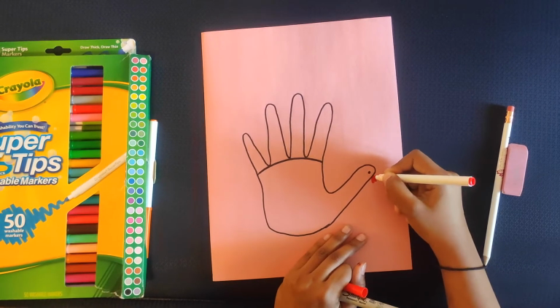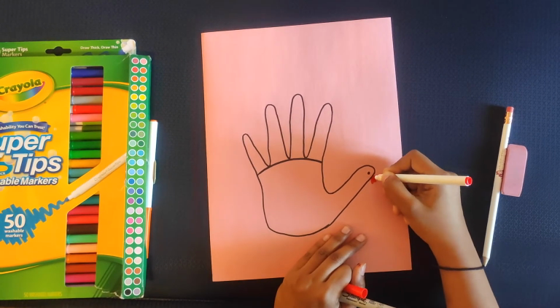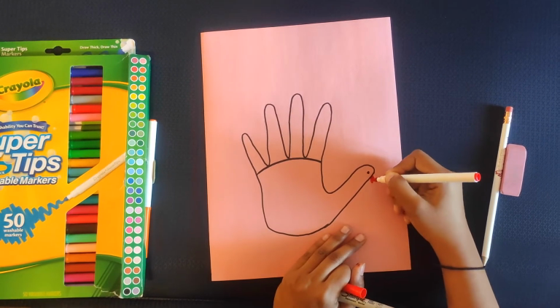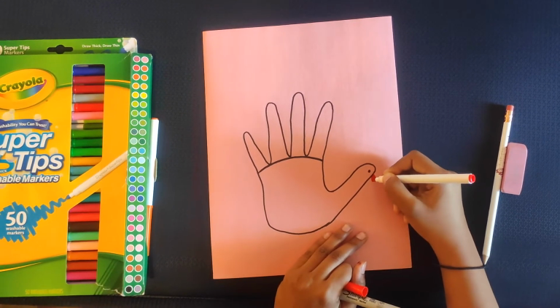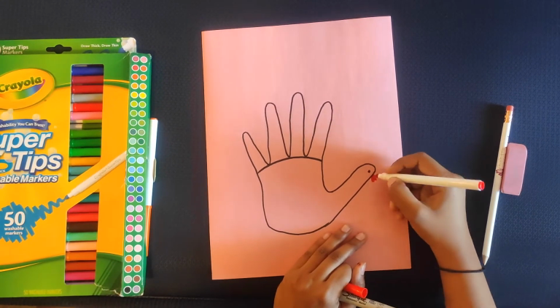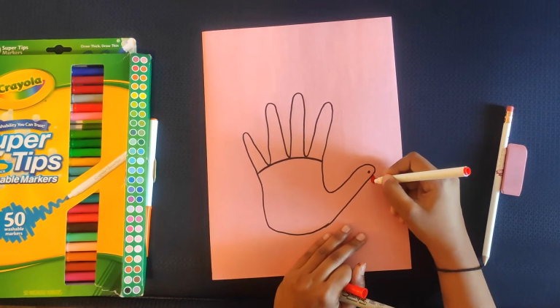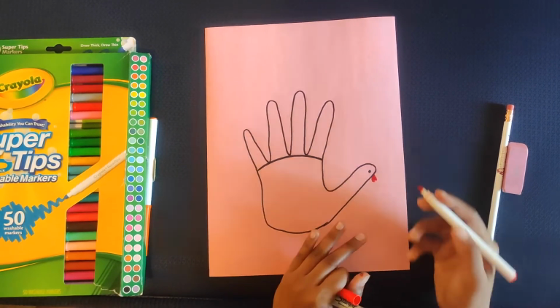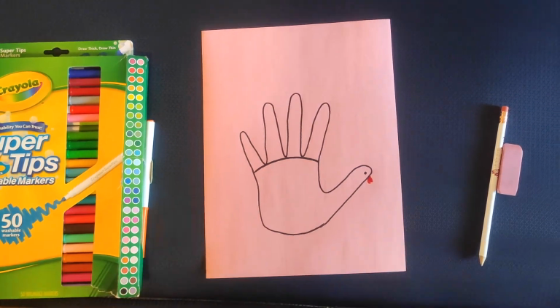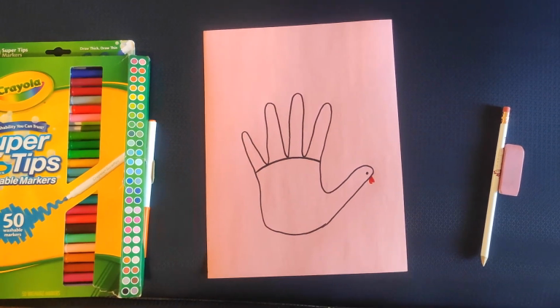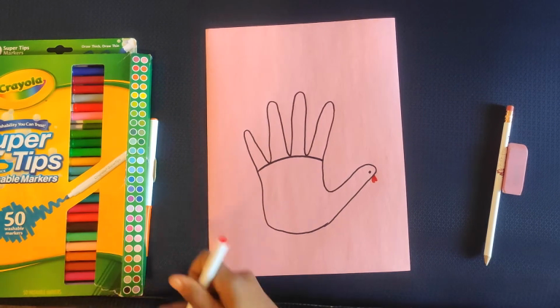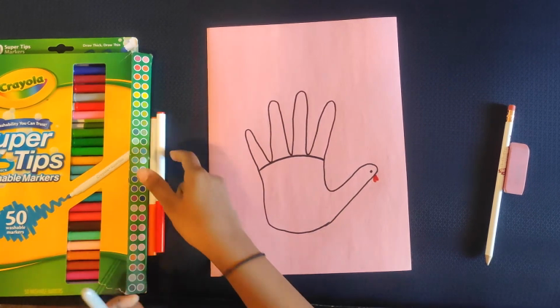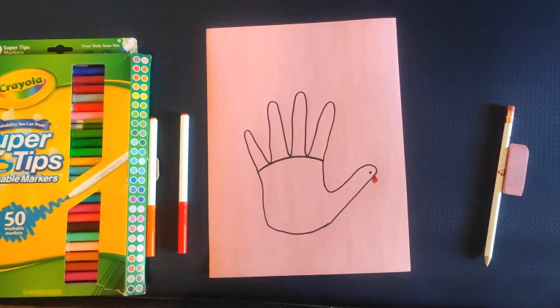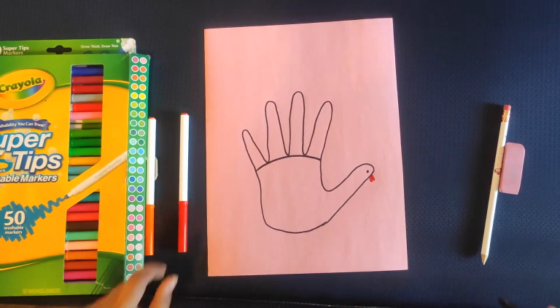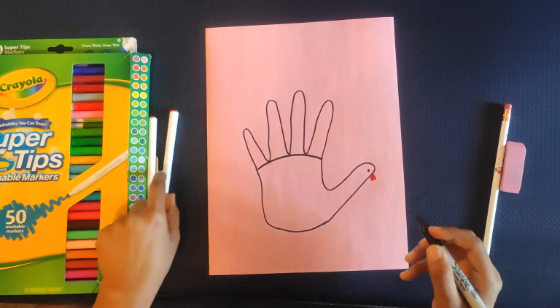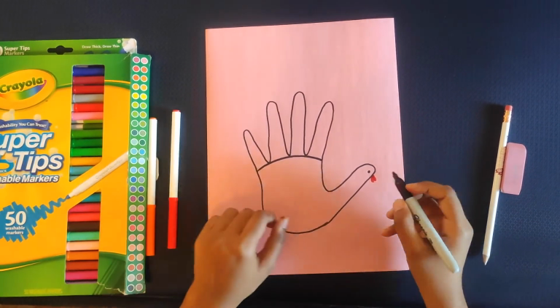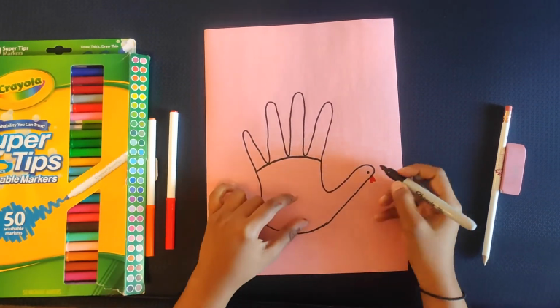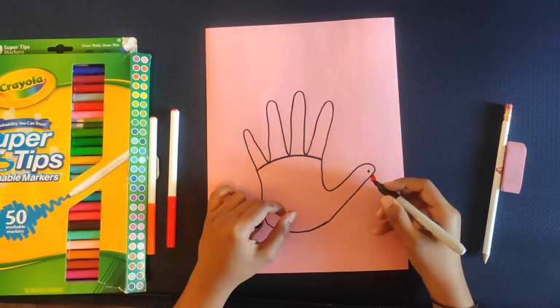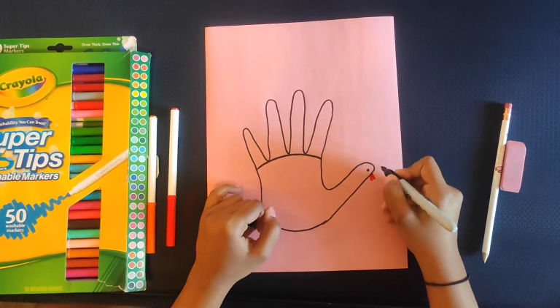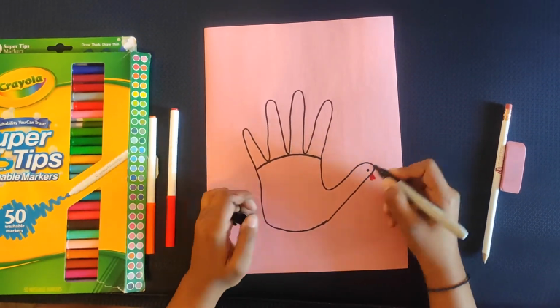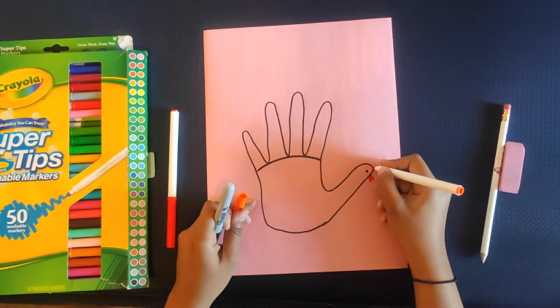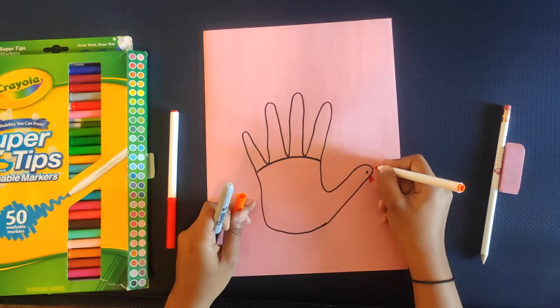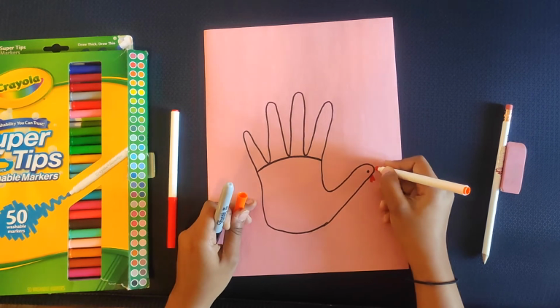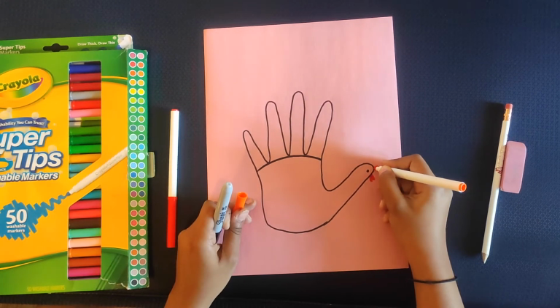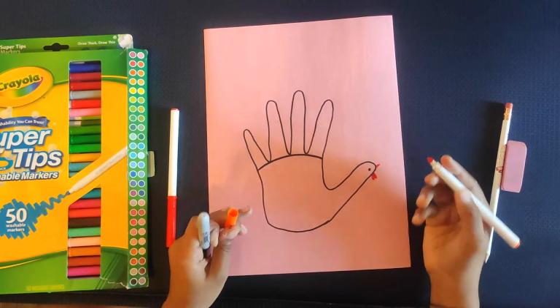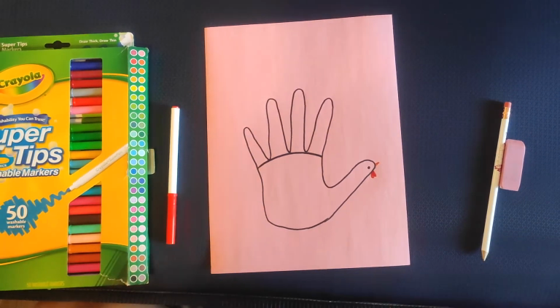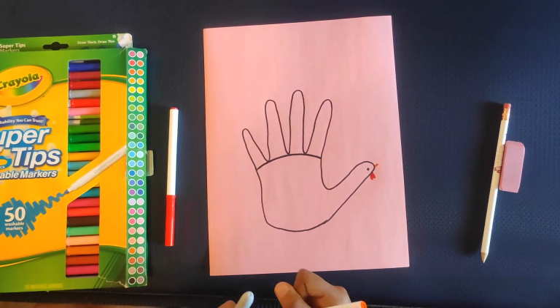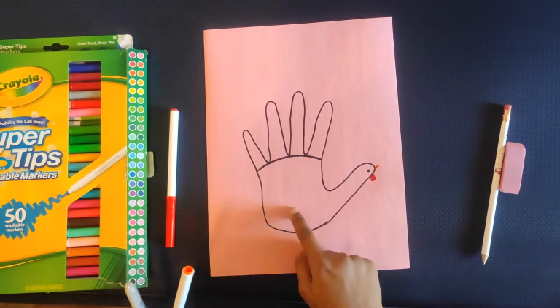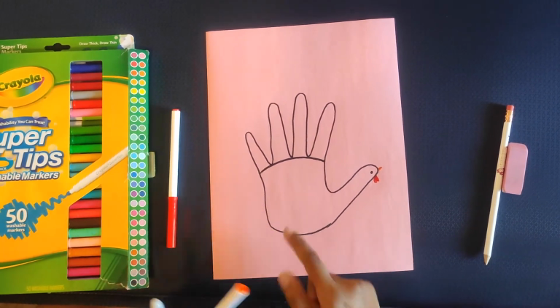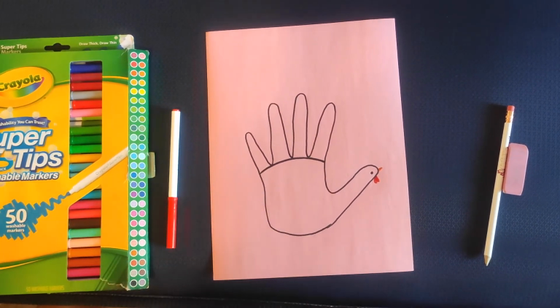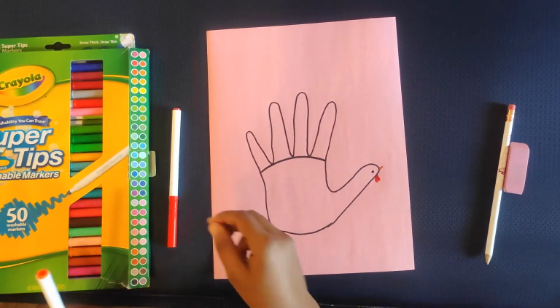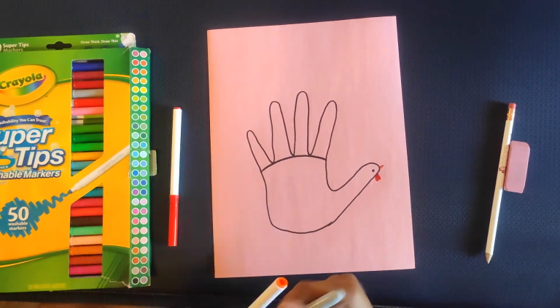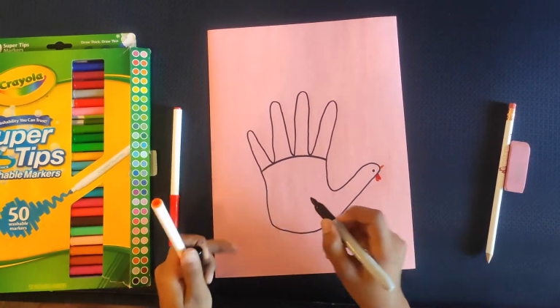You can choose any color — red would be good. And then to draw the beak, draw one triangle on the tip of the thumb. In the middle of the turkey, draw a wing with black.